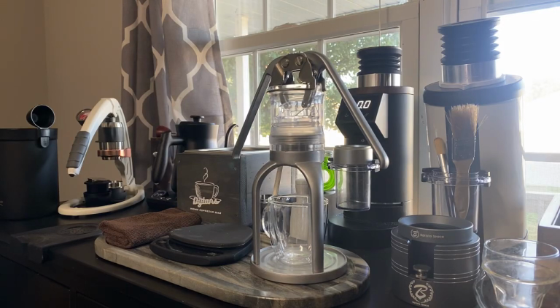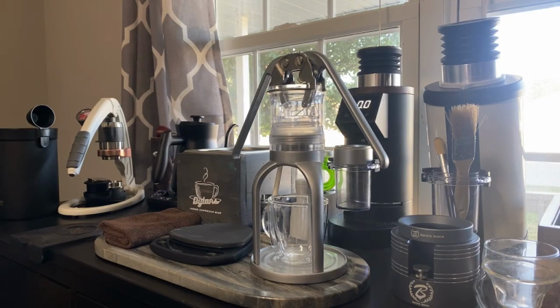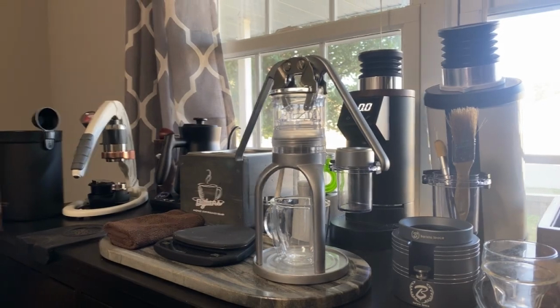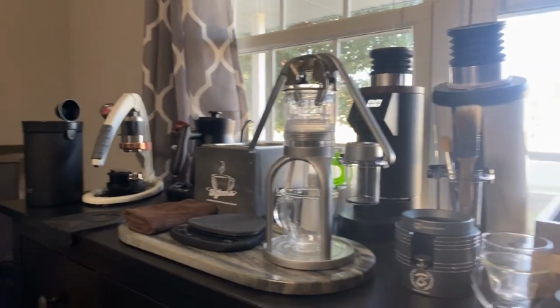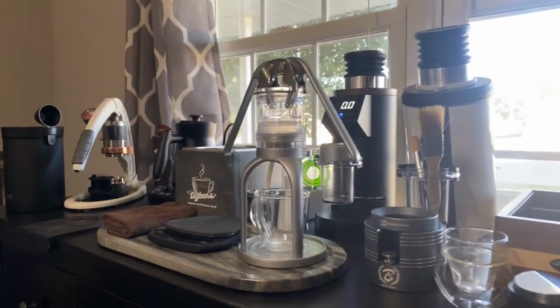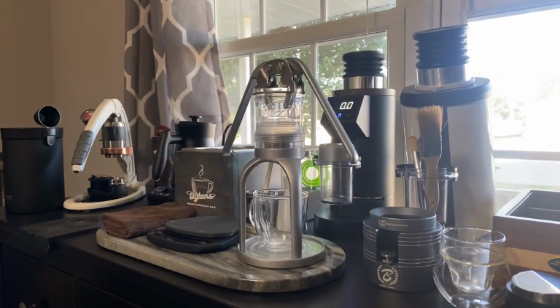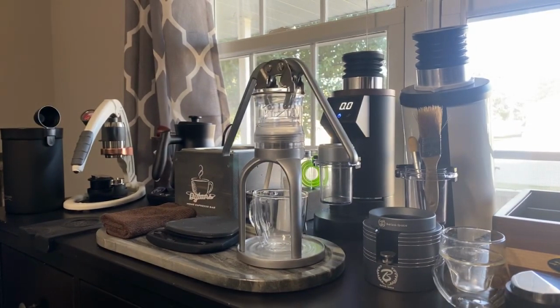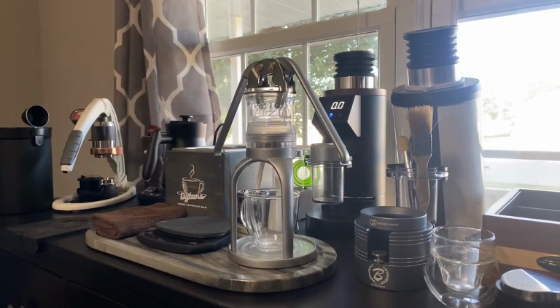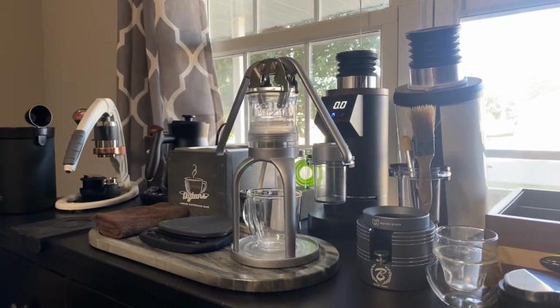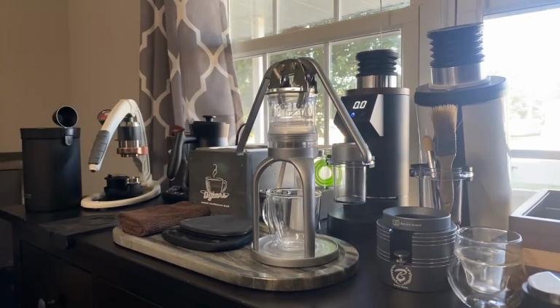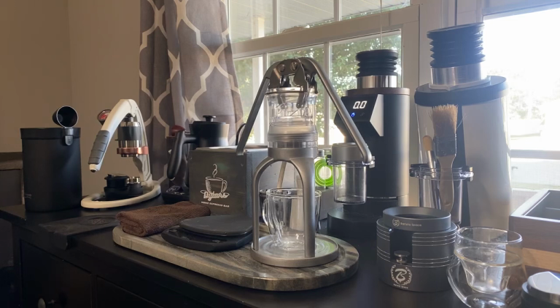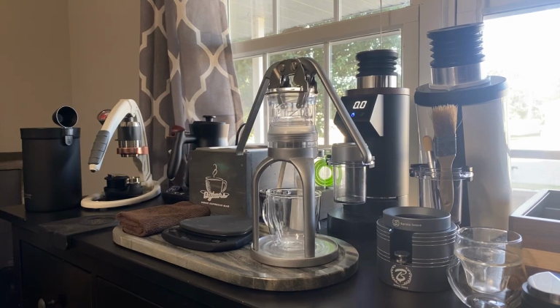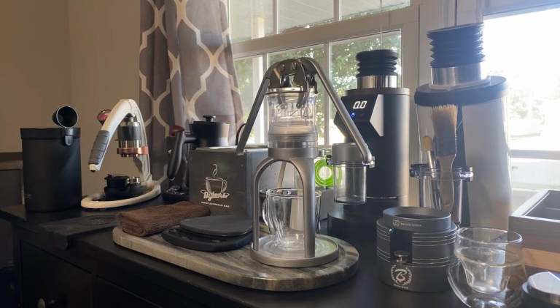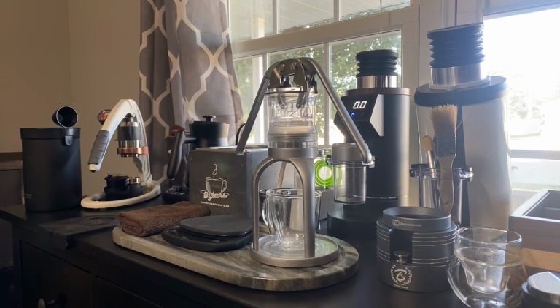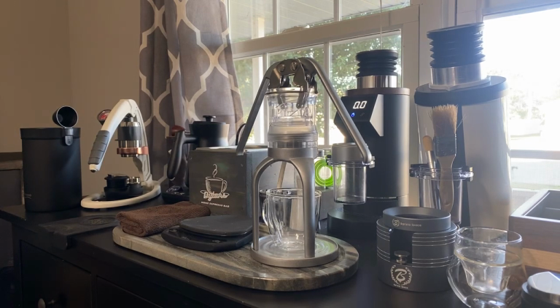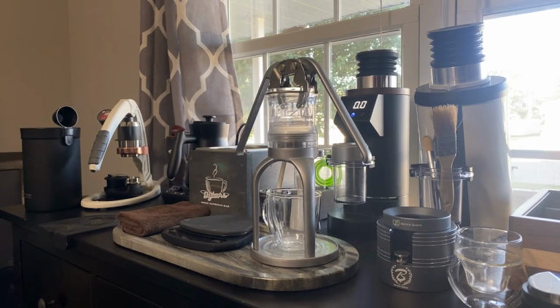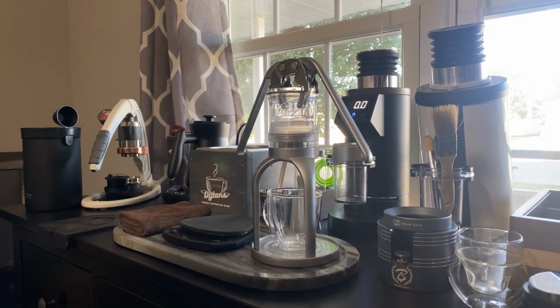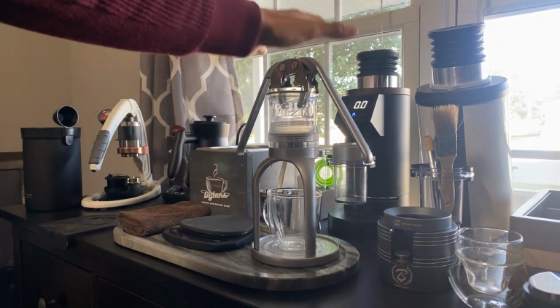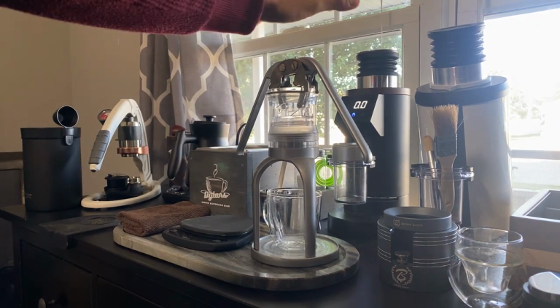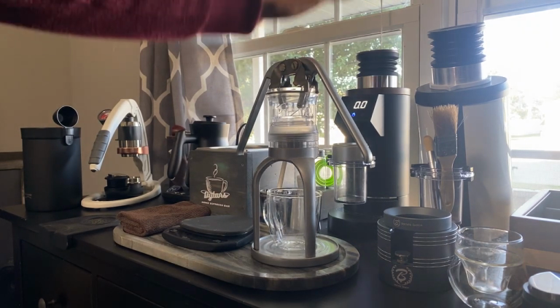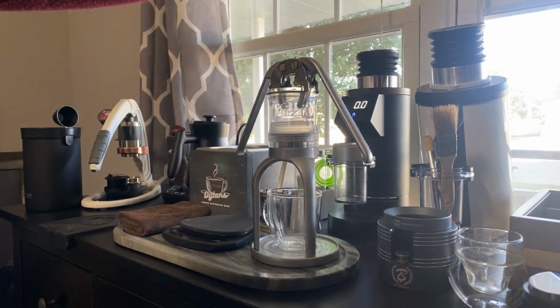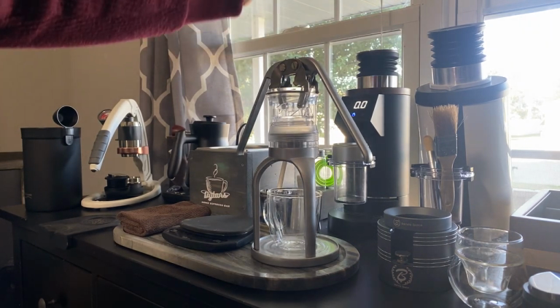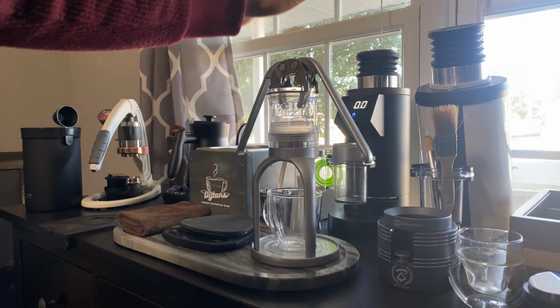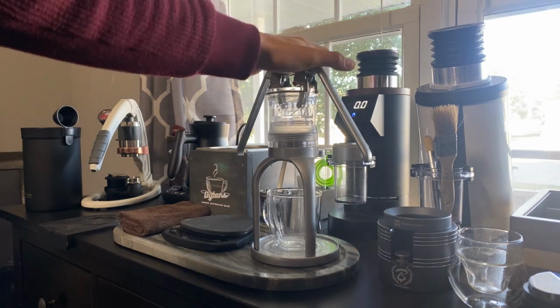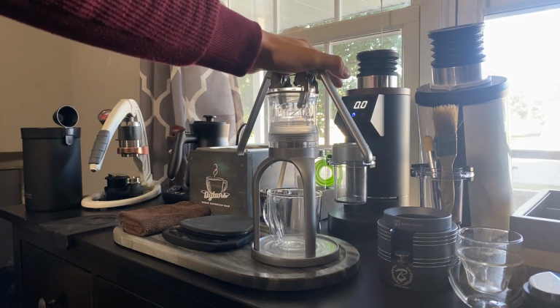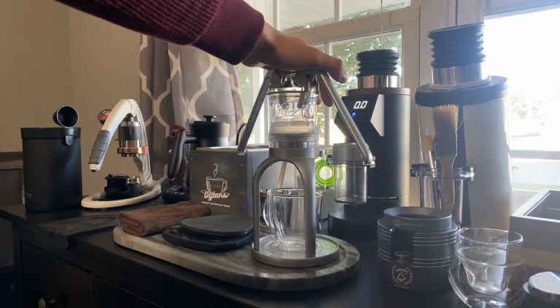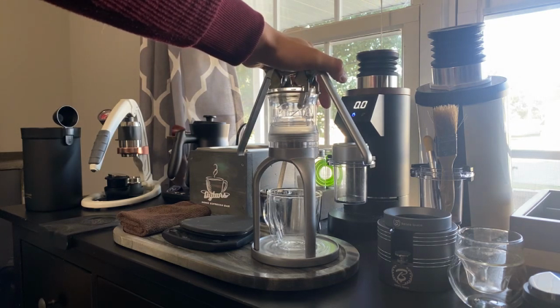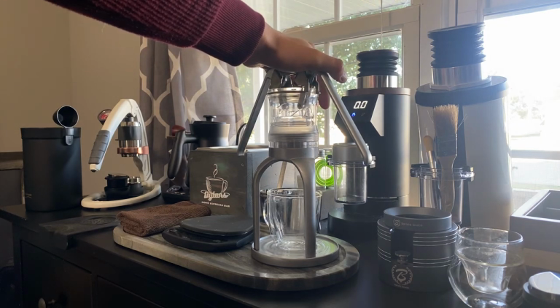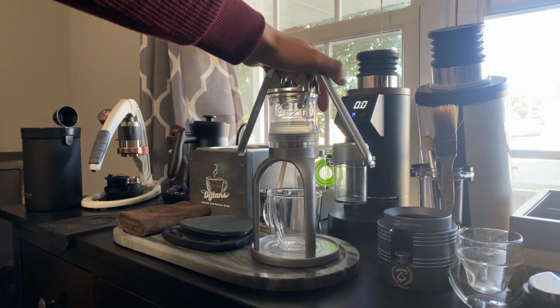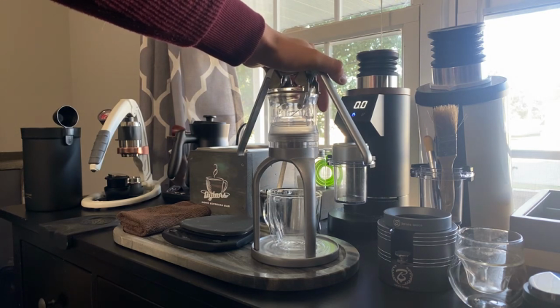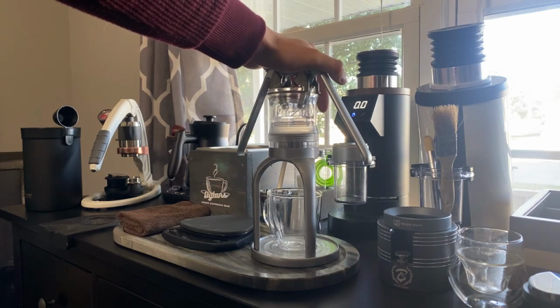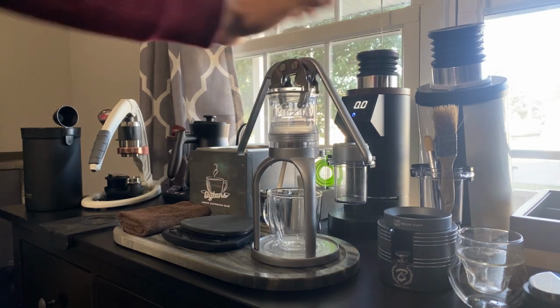Good morning everyone. Dylan here with Dylan's Home Espresso Bar, and today we are reviewing the workflow of the manual lever espresso machine, the Hue Leverpresso.